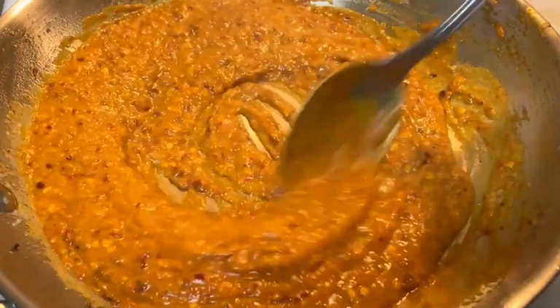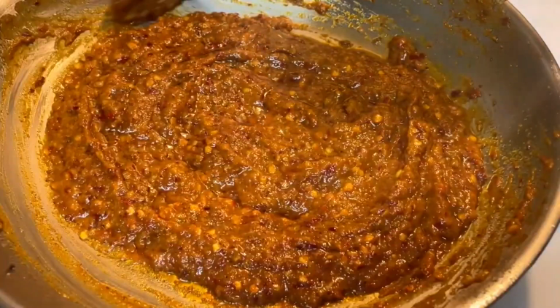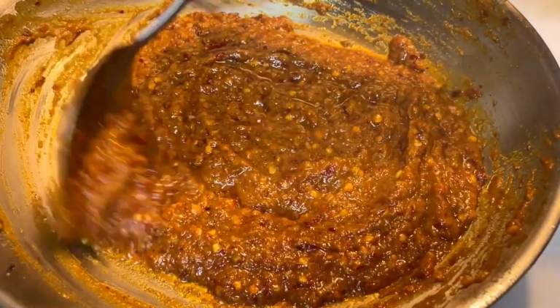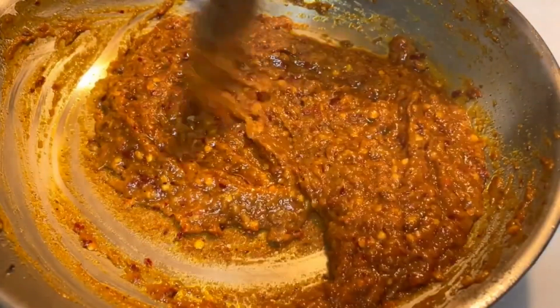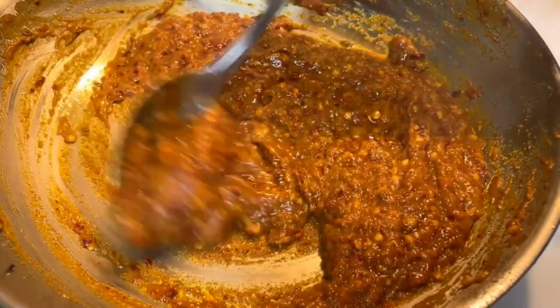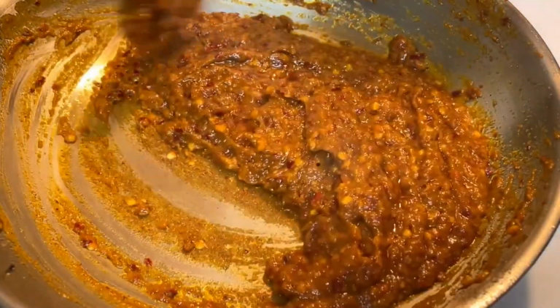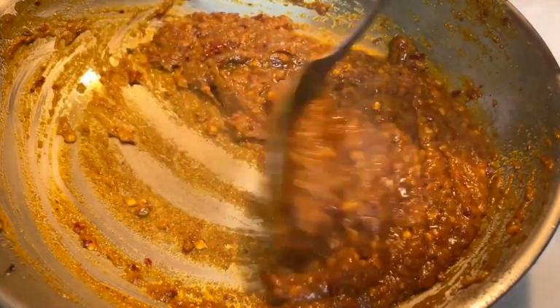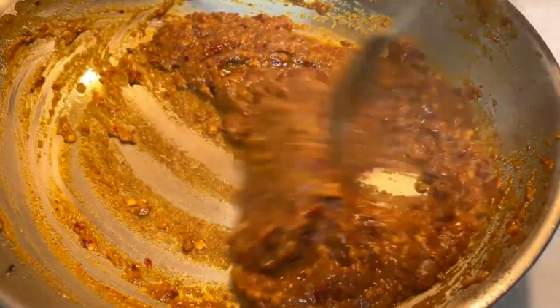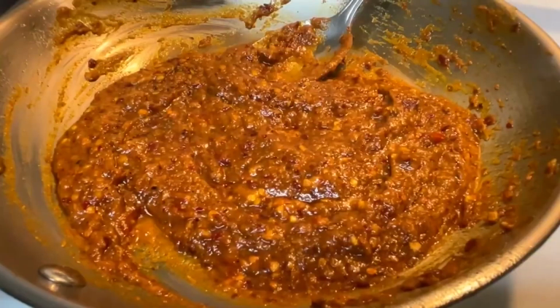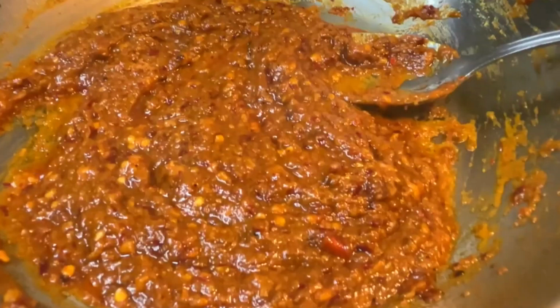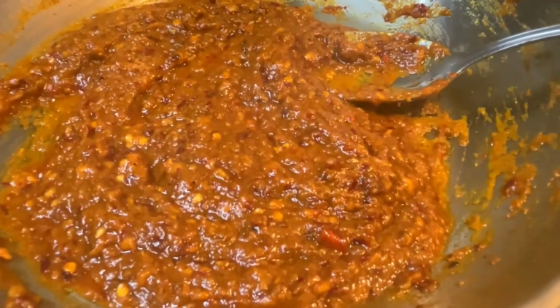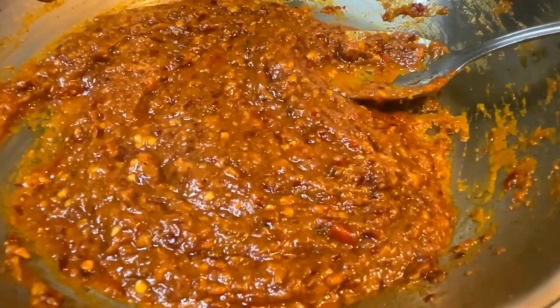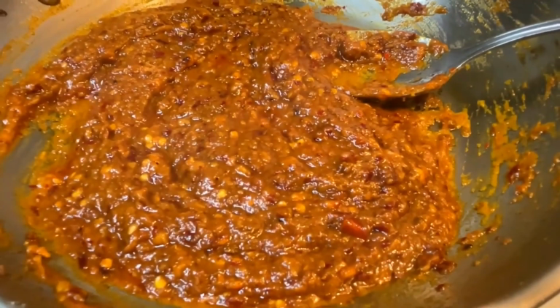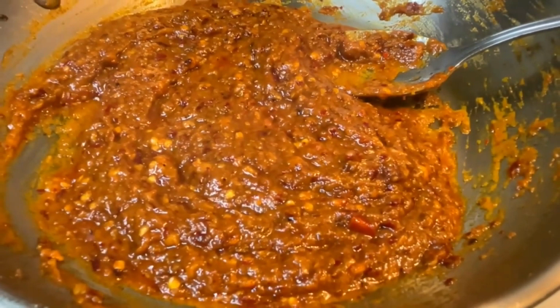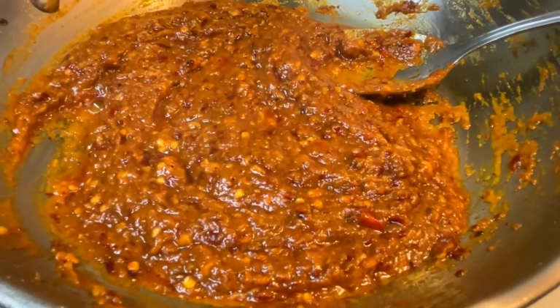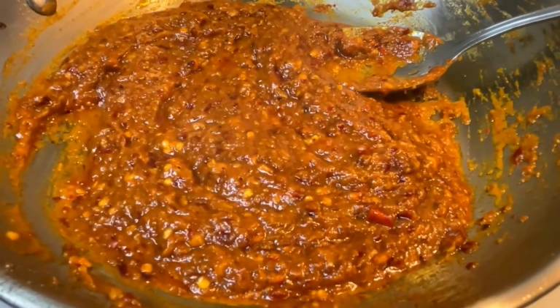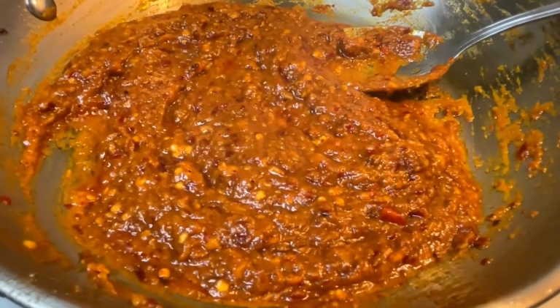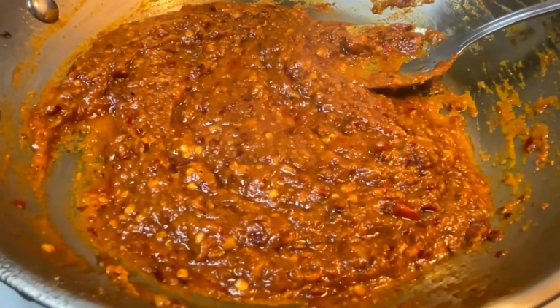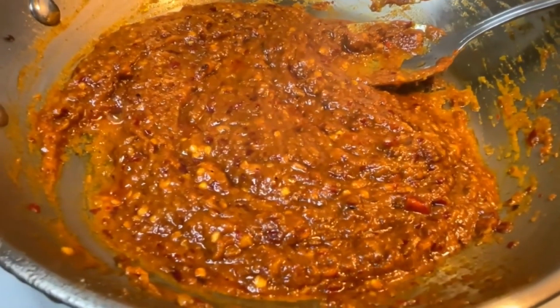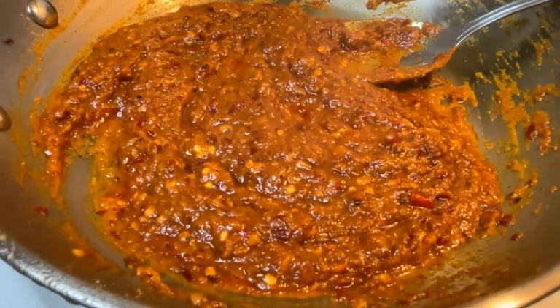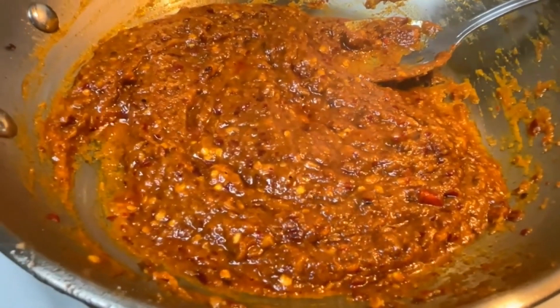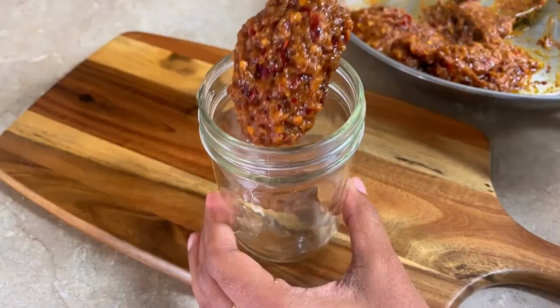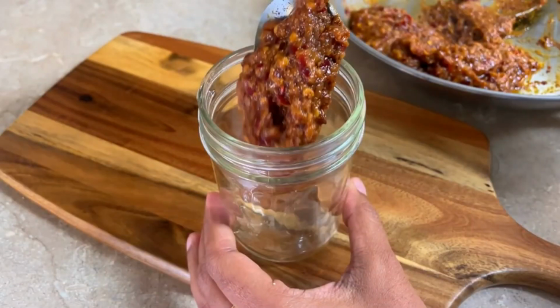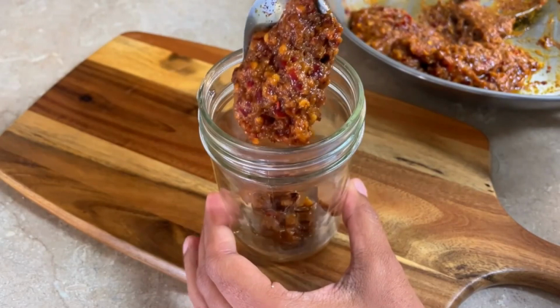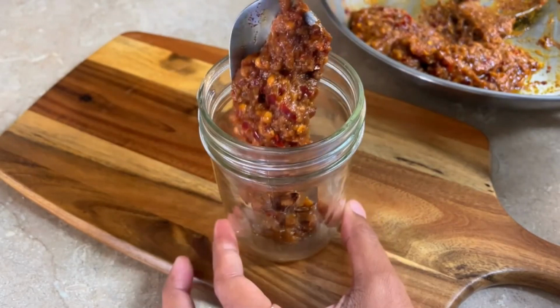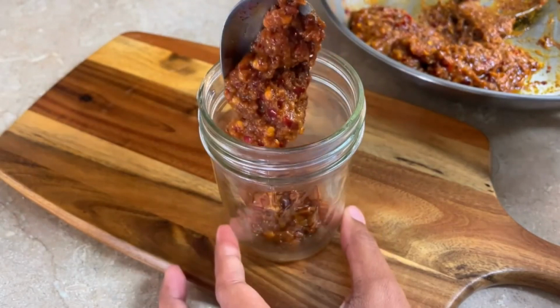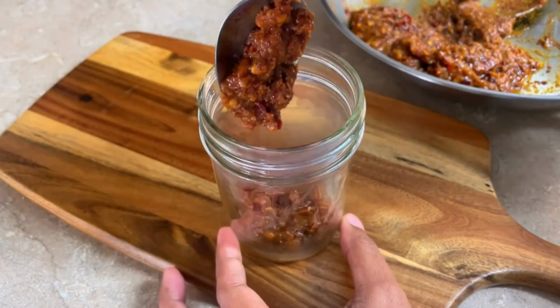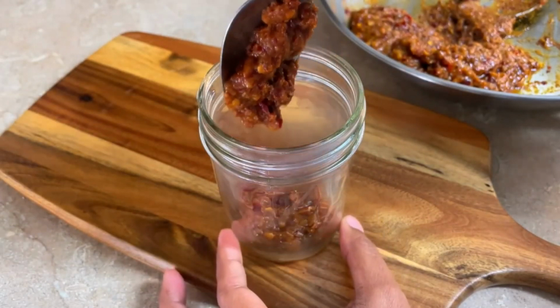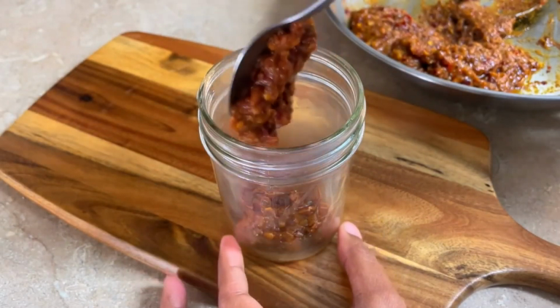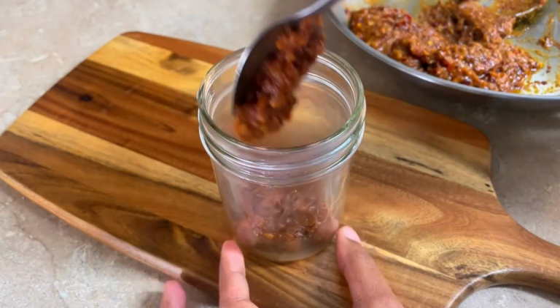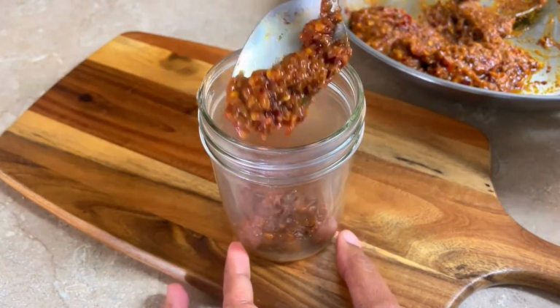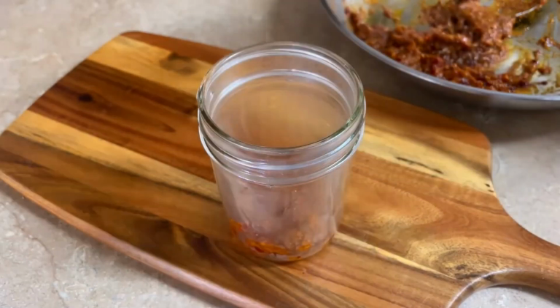There is a lot of oil on the sides. When it's cold, keep it in an airtight container. In the fridge, it will not go bad for 15 days. We will serve it with any food — it will be very good. Try this recipe.